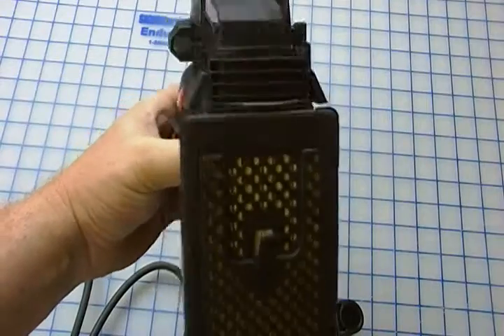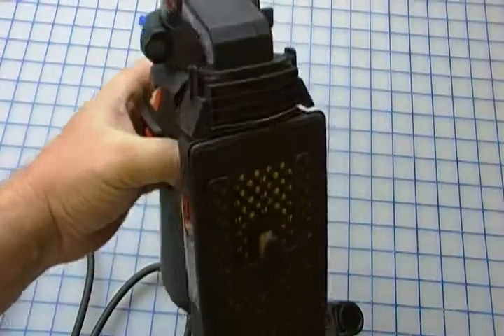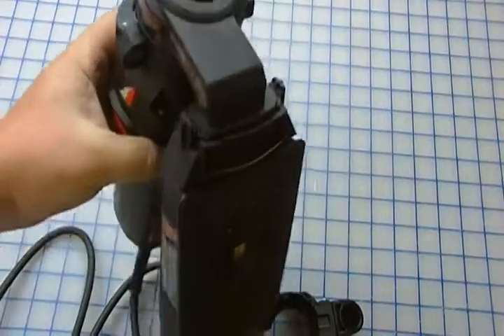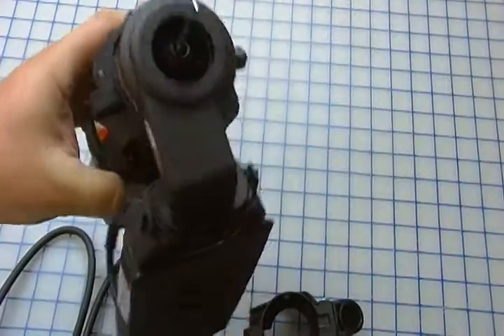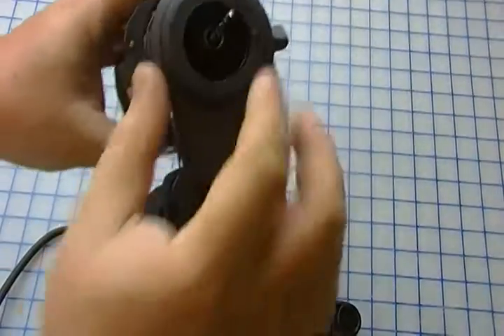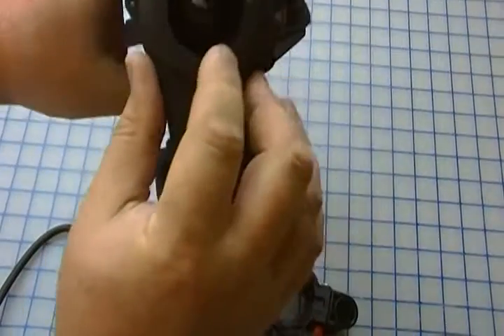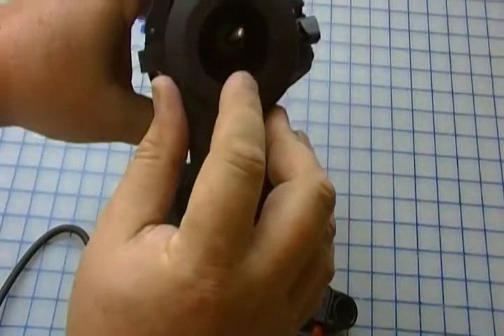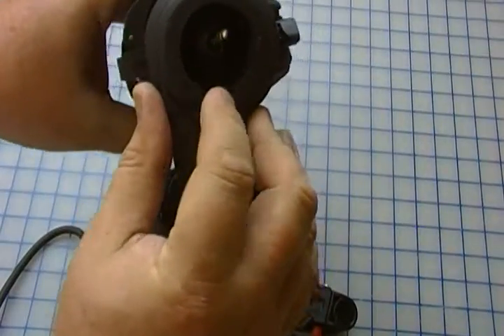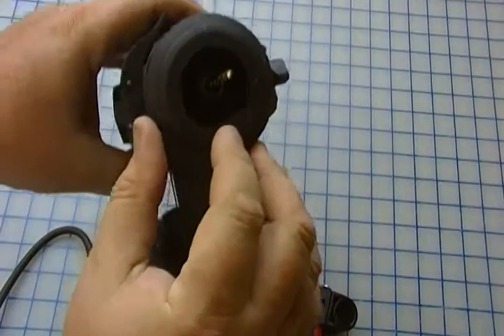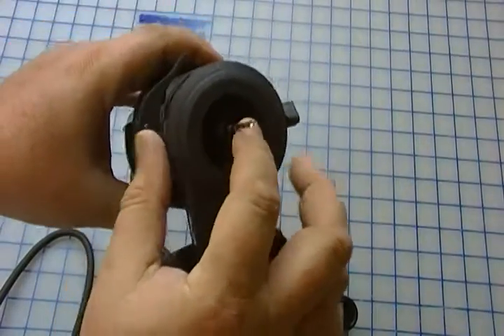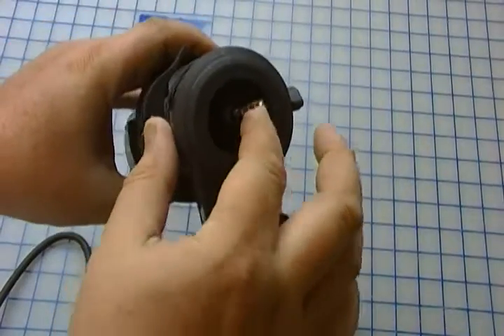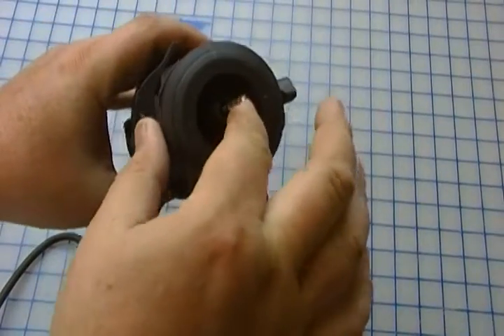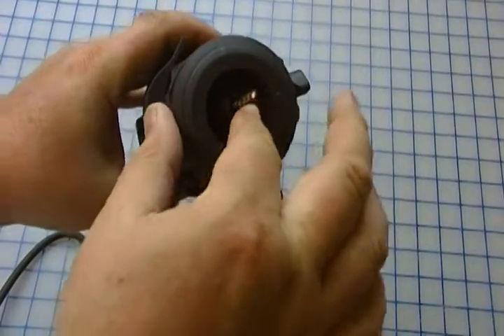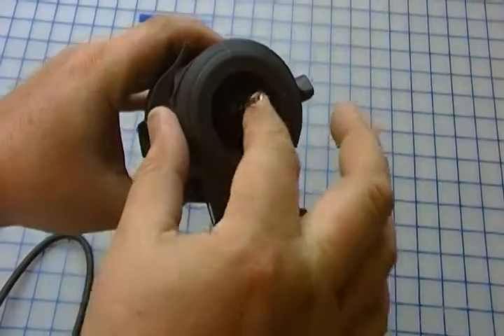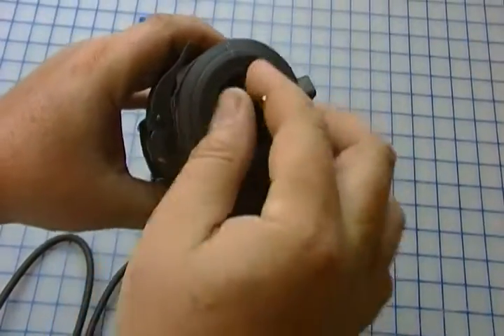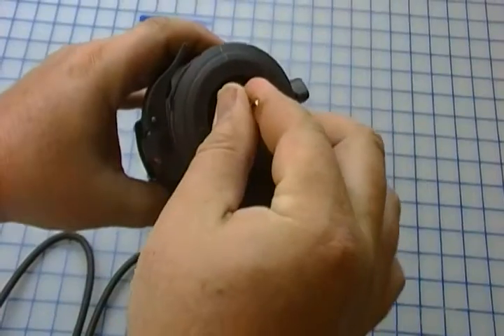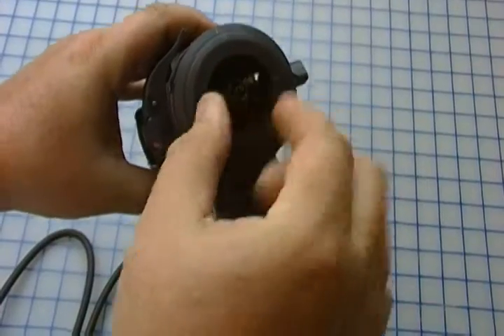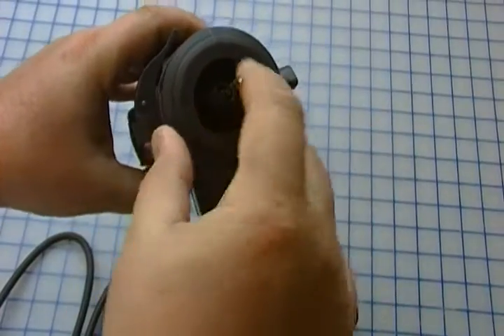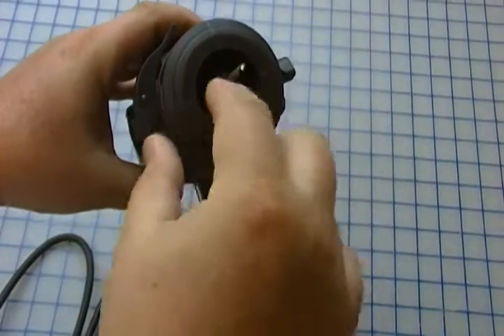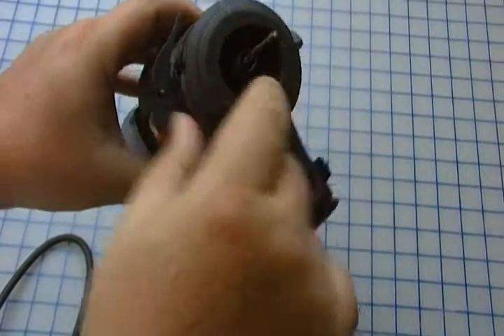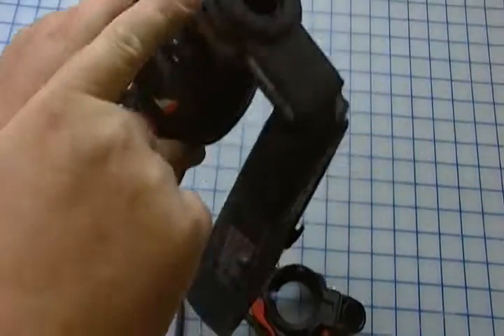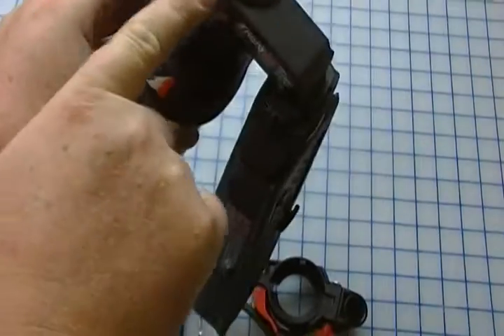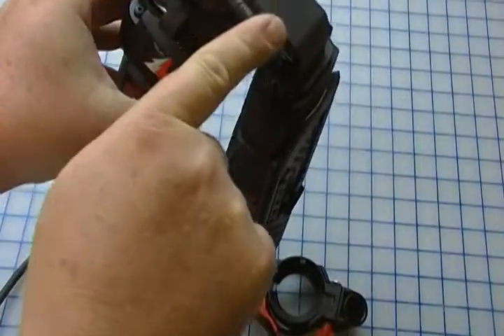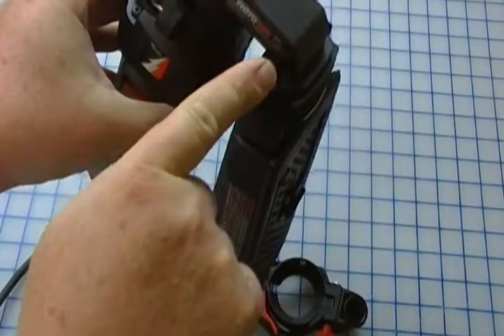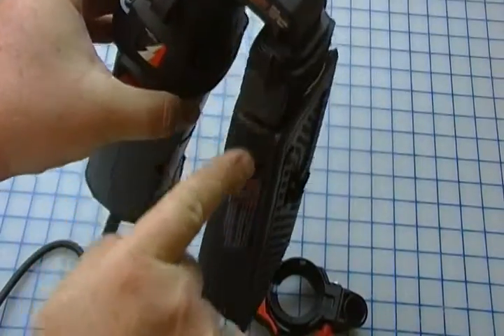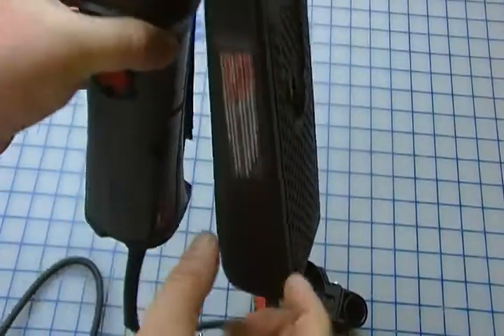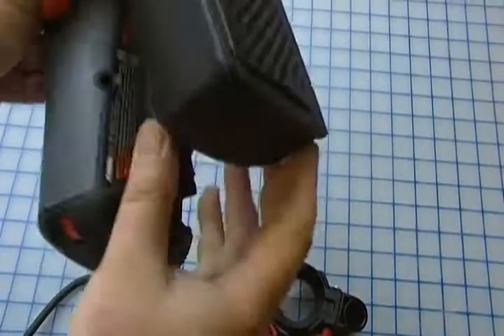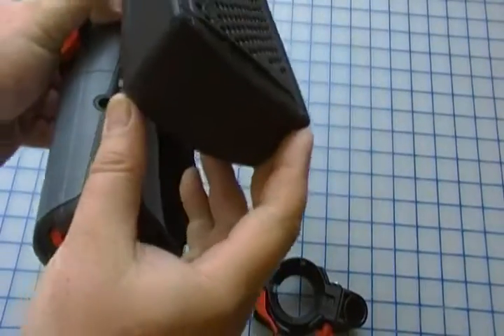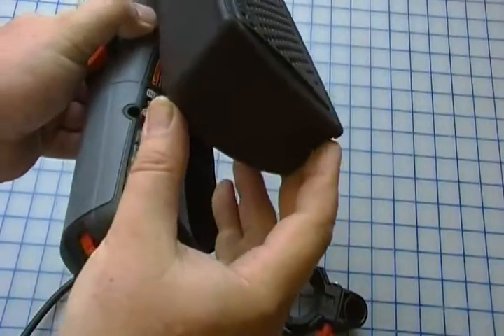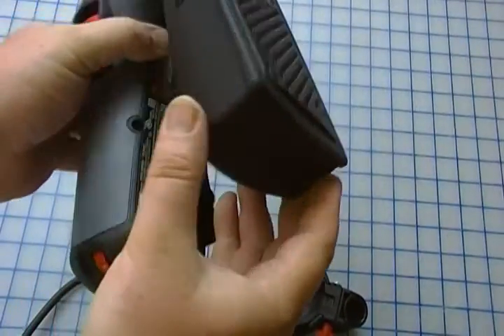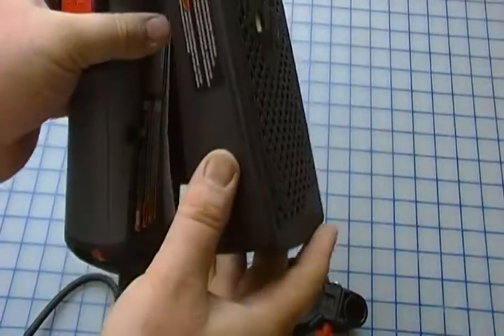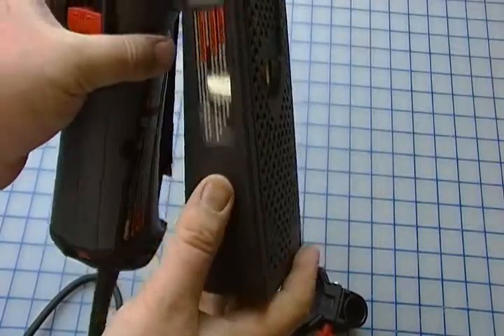The way that works is there's a little fan turbine here. The bit spins, the fan spins, and it sends all the dust into this dust collection unit here.